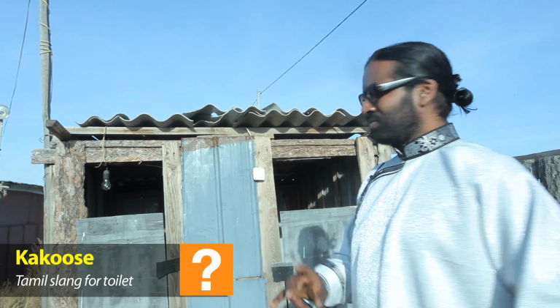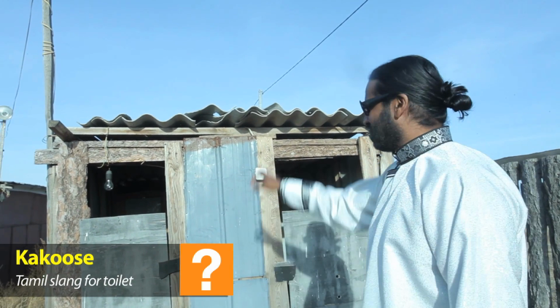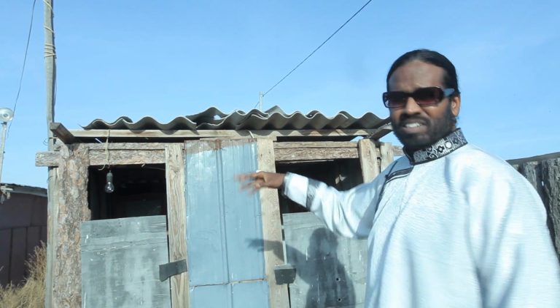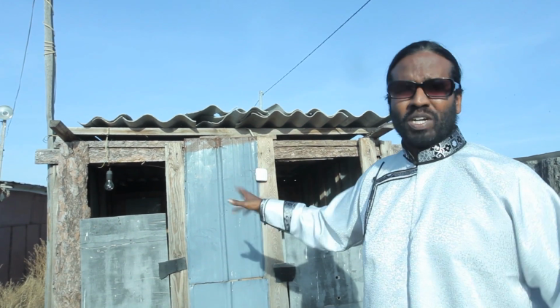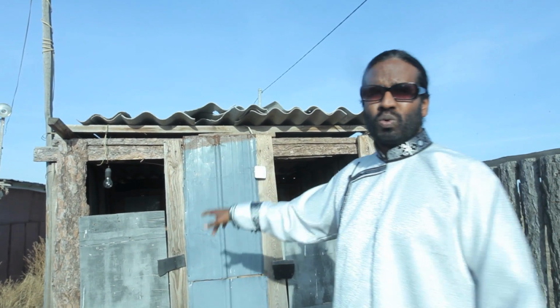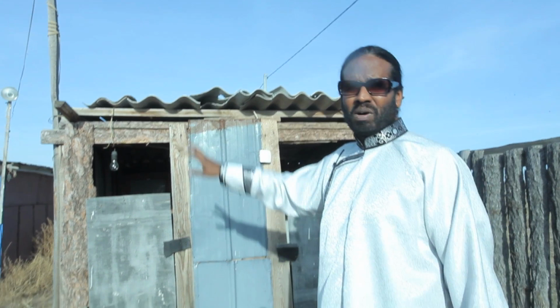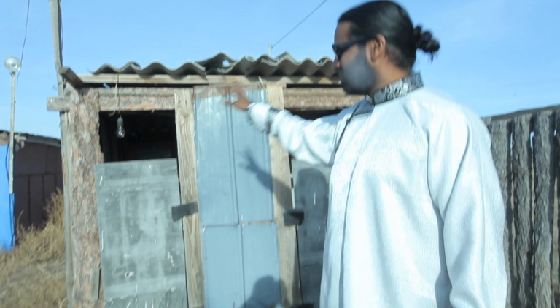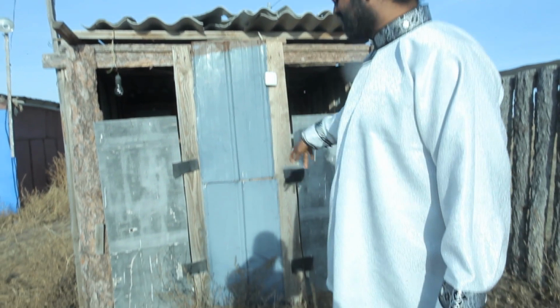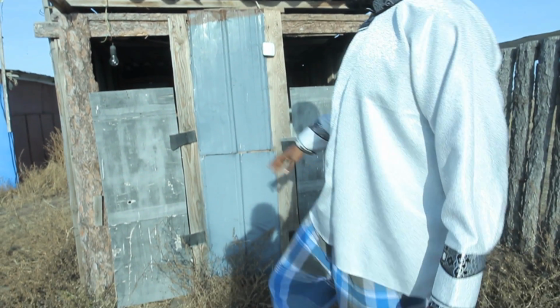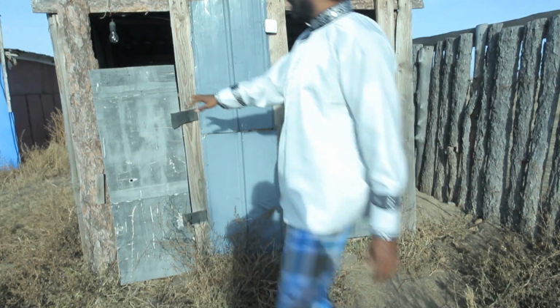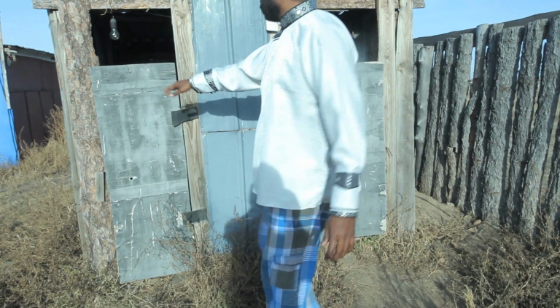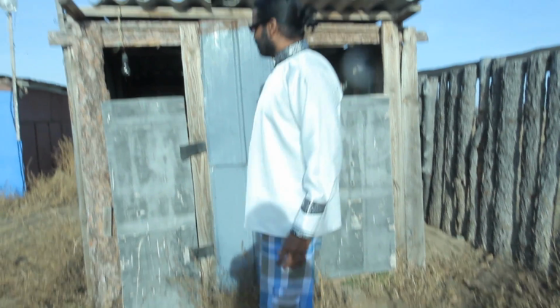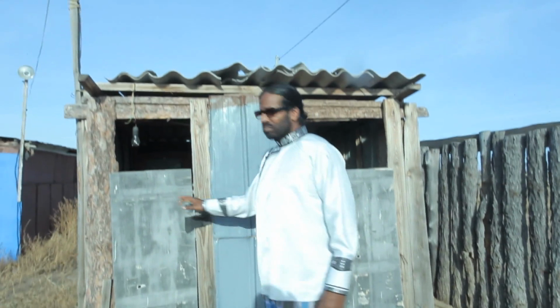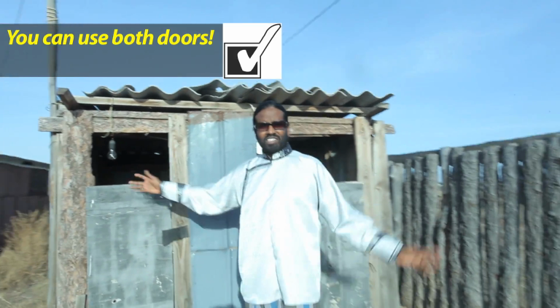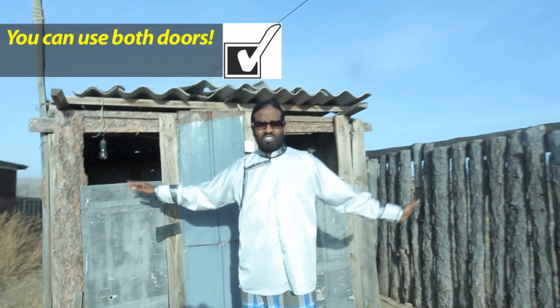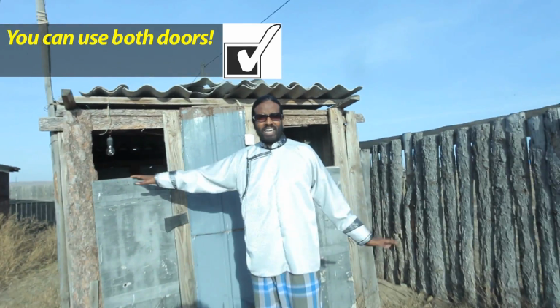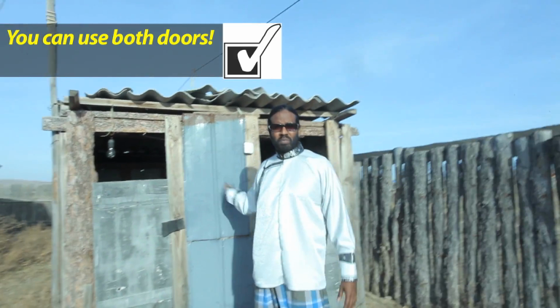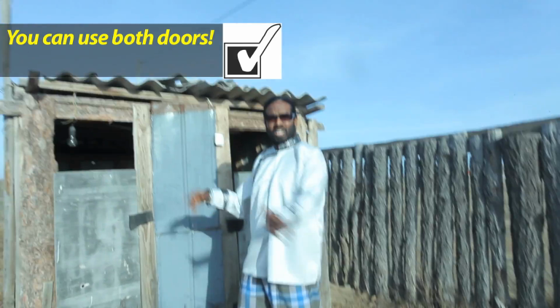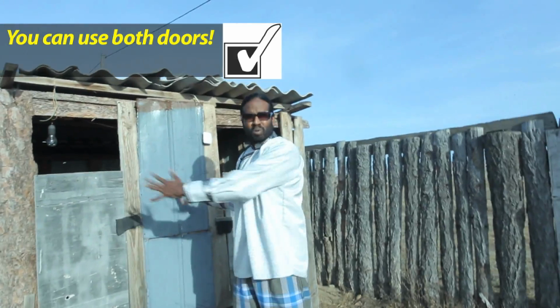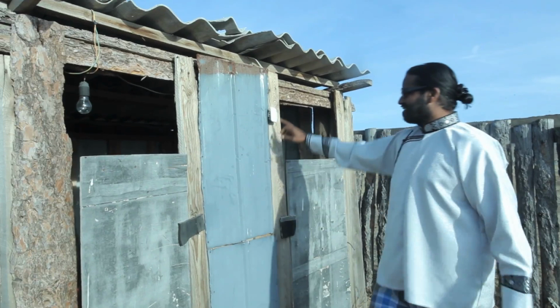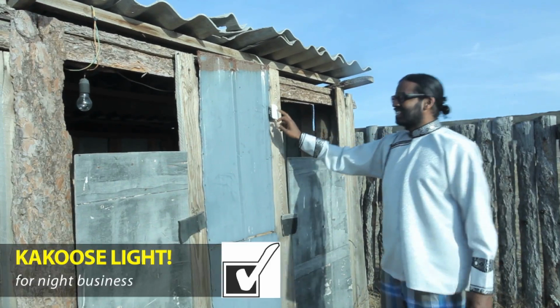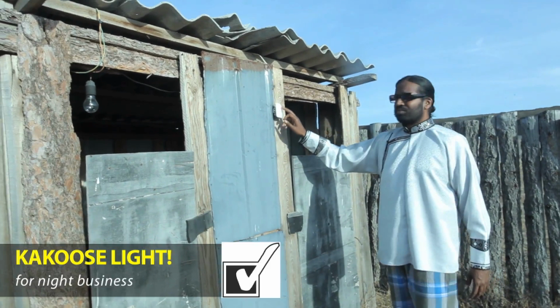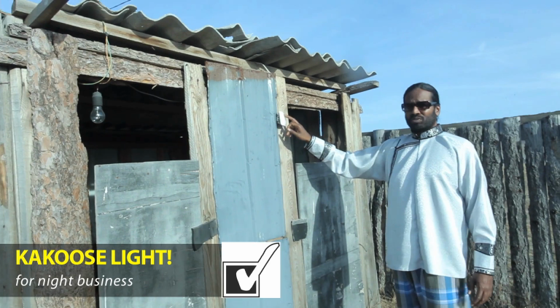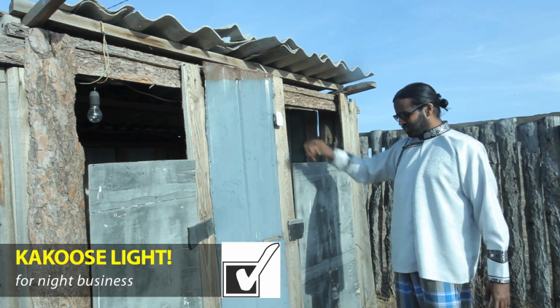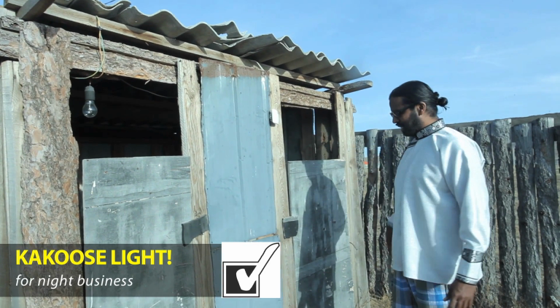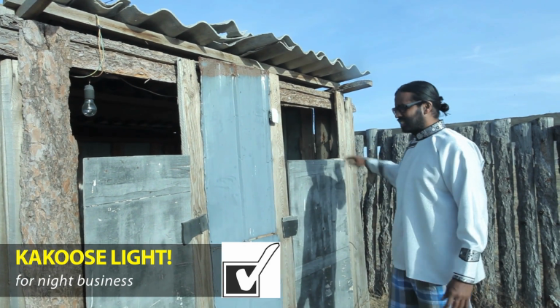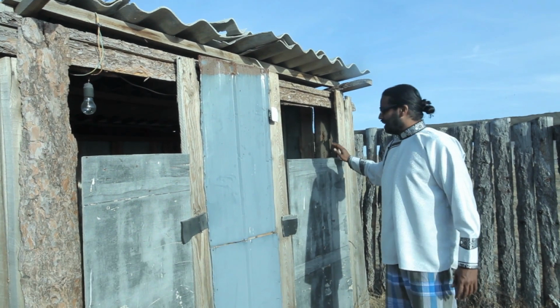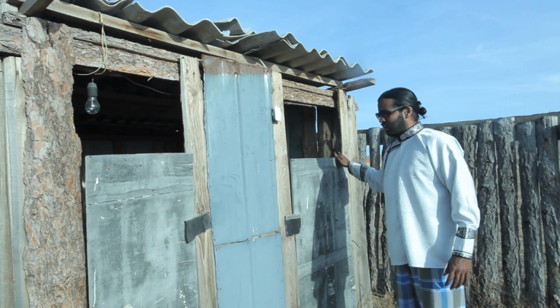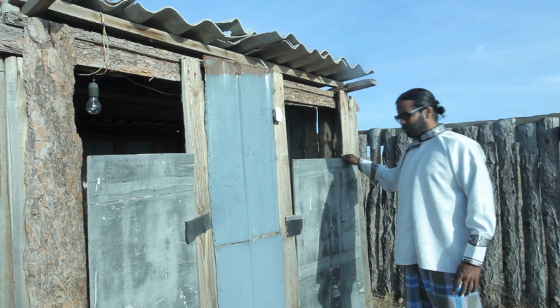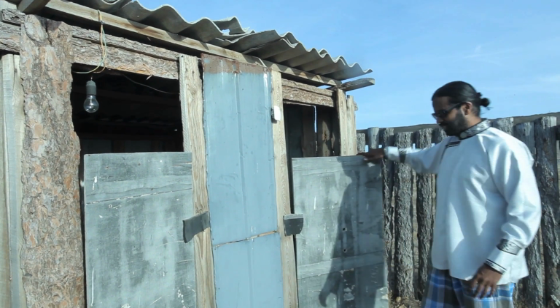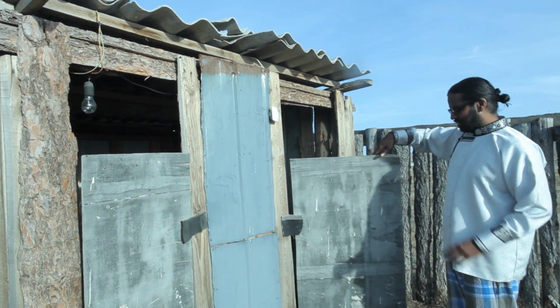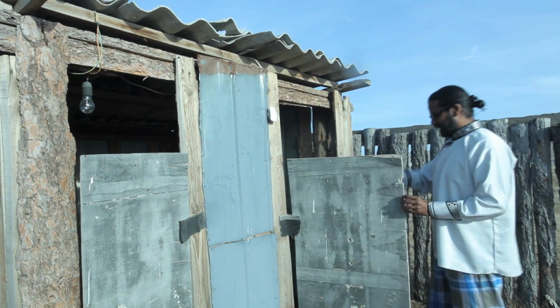First of all, this is a typical rural Mongolian toilet. You have these two doors, but that doesn't mean it's men or women — you can go through both. There is a light at night if you want to use it. And now I'm going to enter from this door right here.